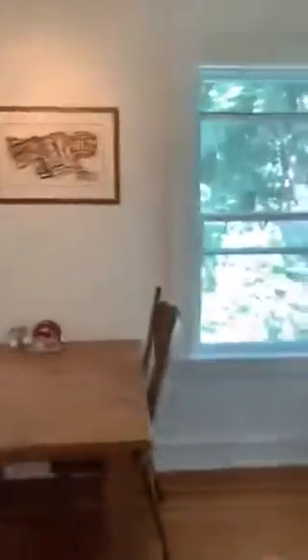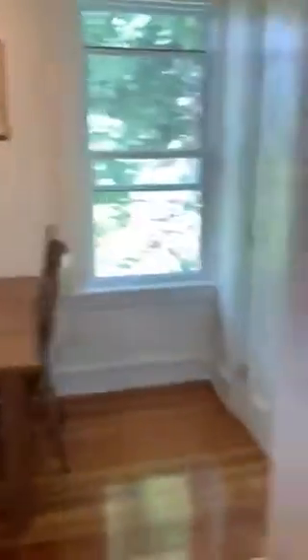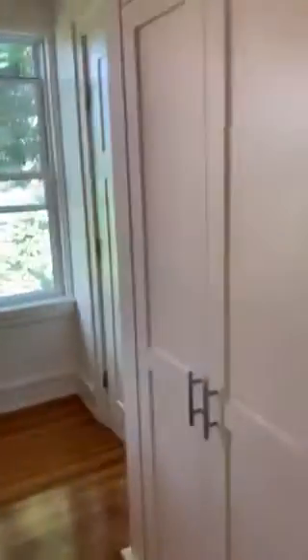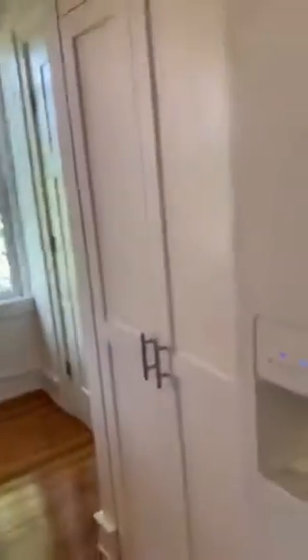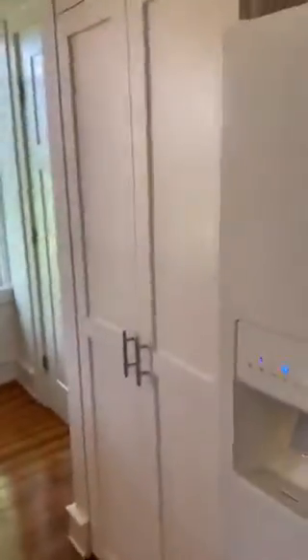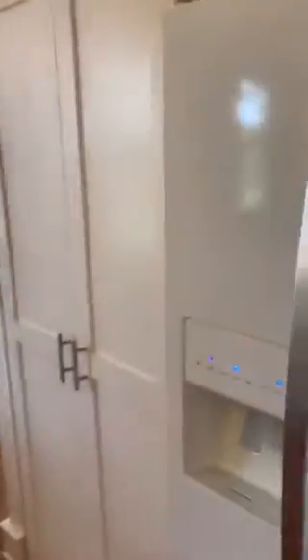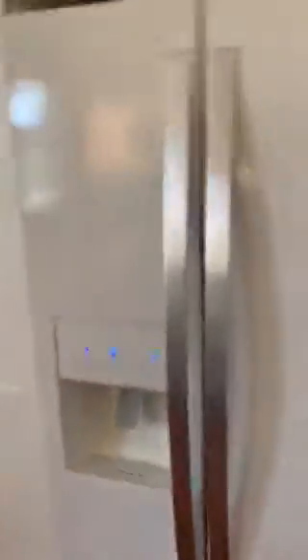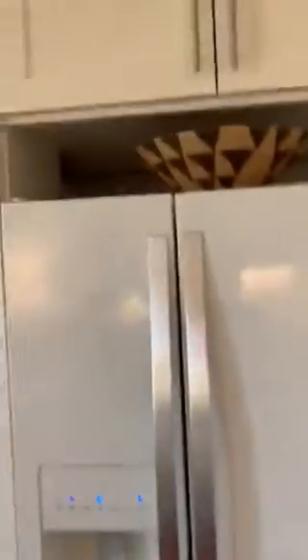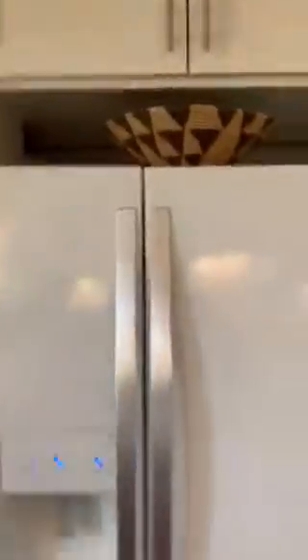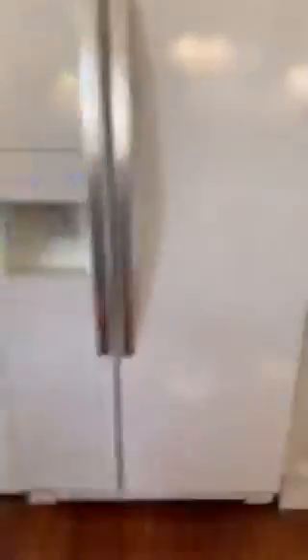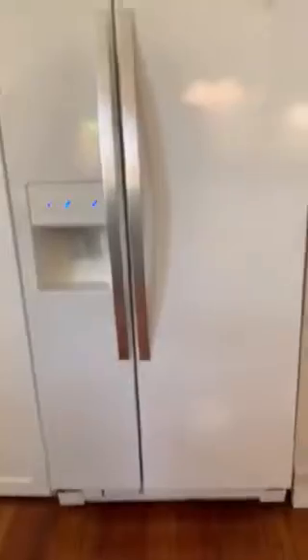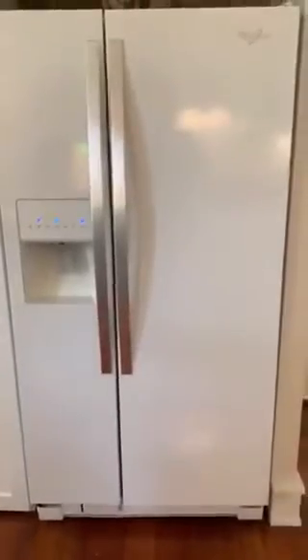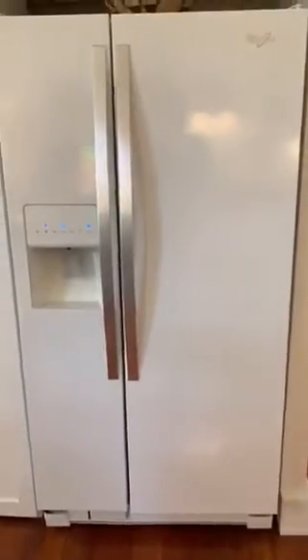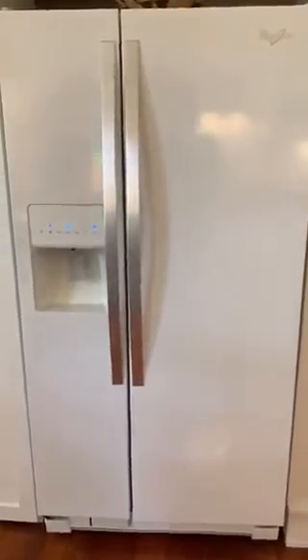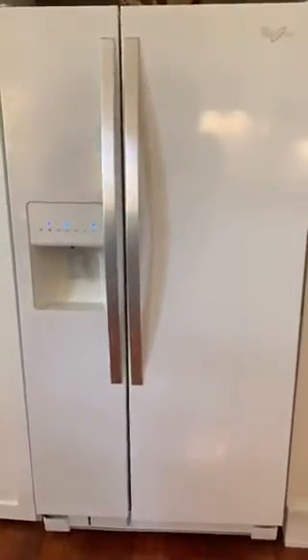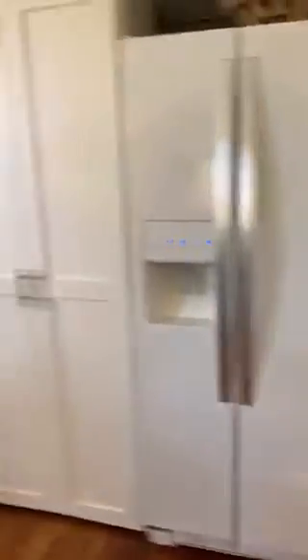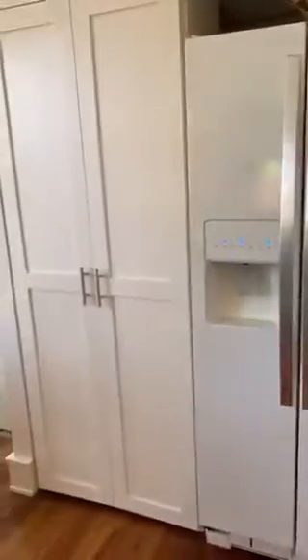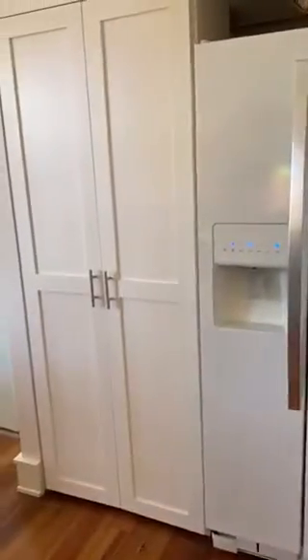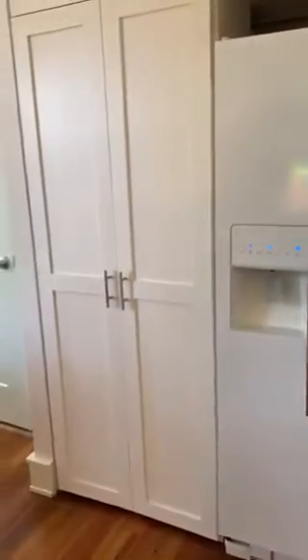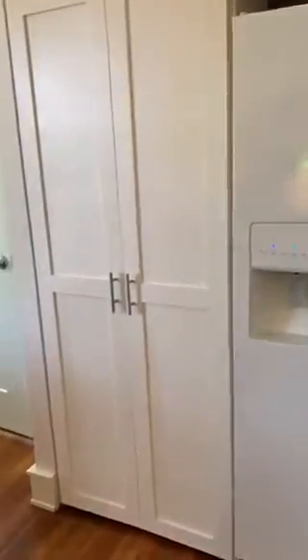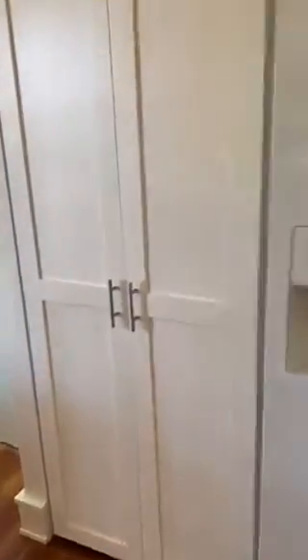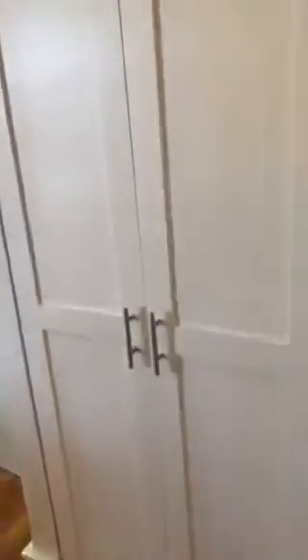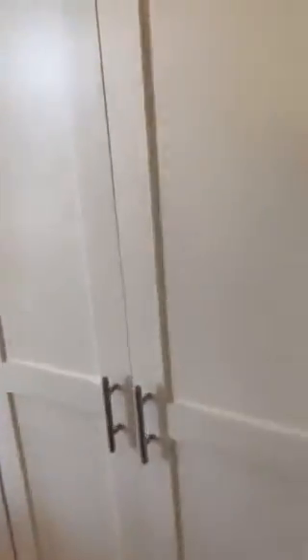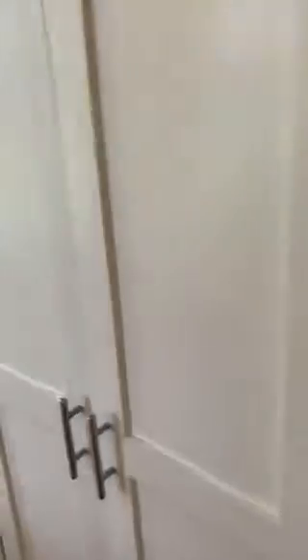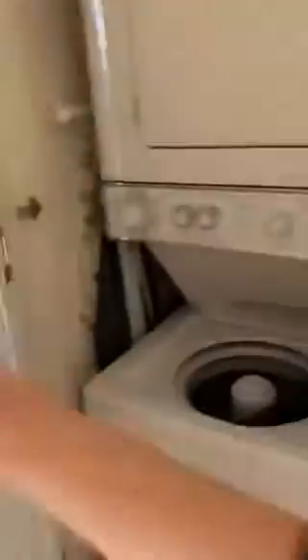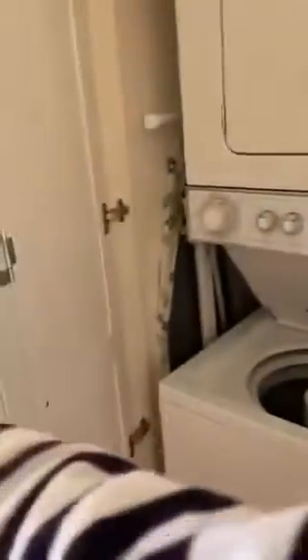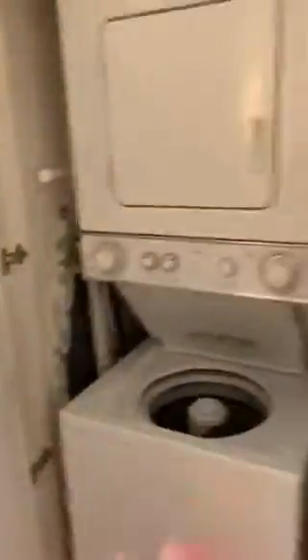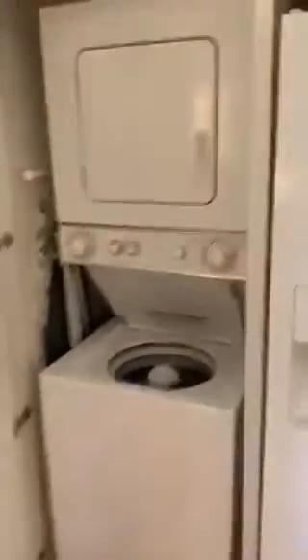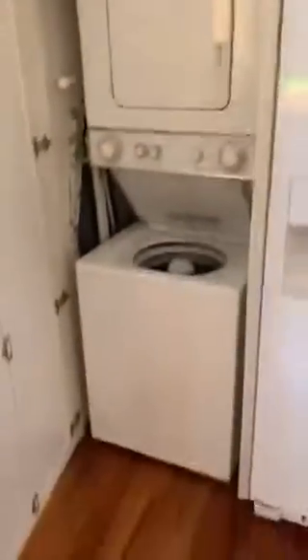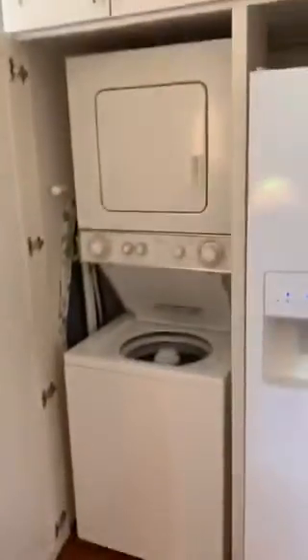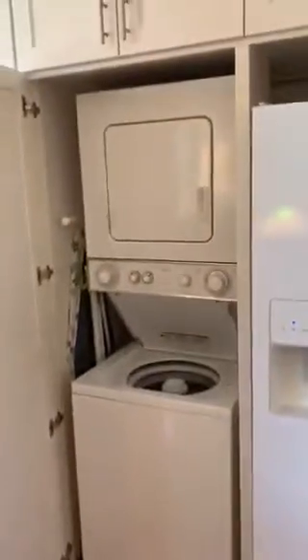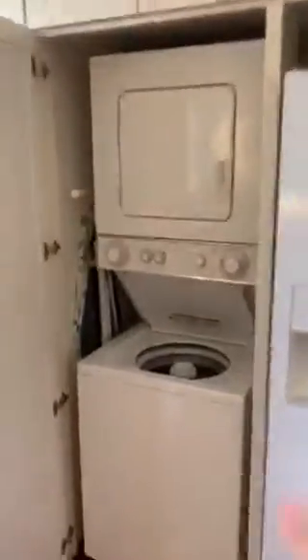Over here, next to the side-by-side refrigerator, we have our built-in stackable washer-dryer. So convenient to have right here in the apartment.